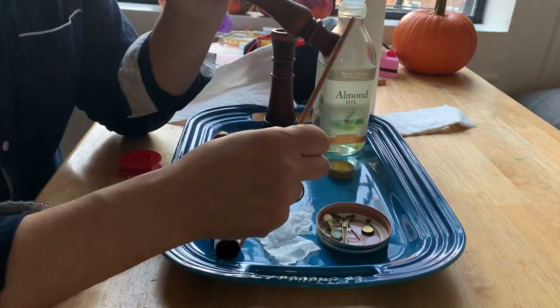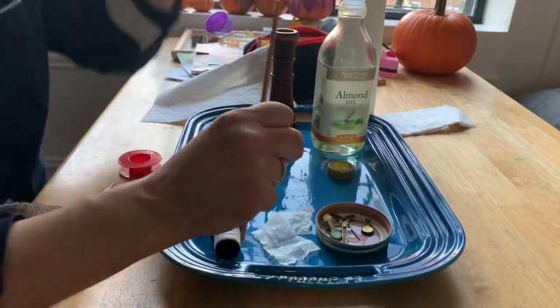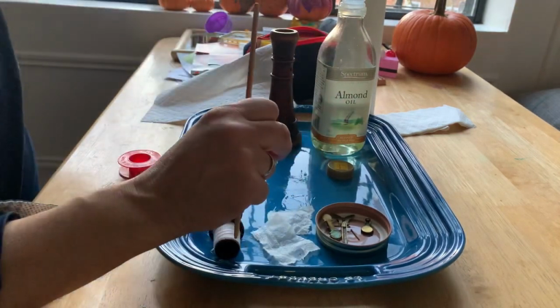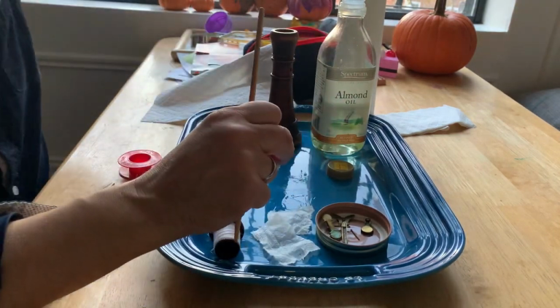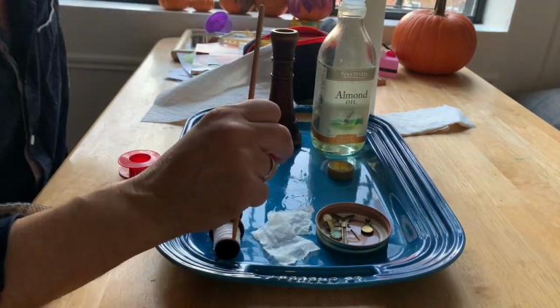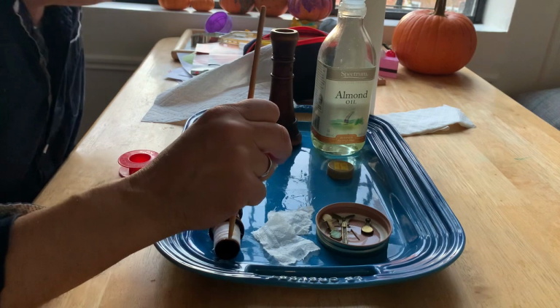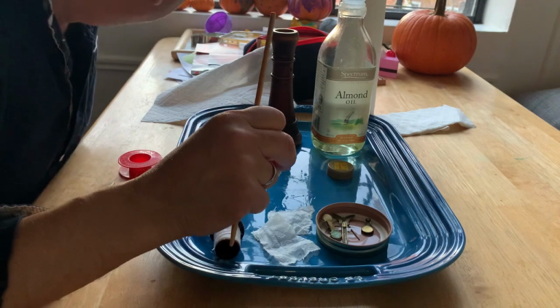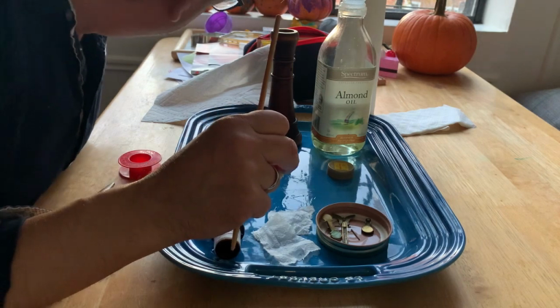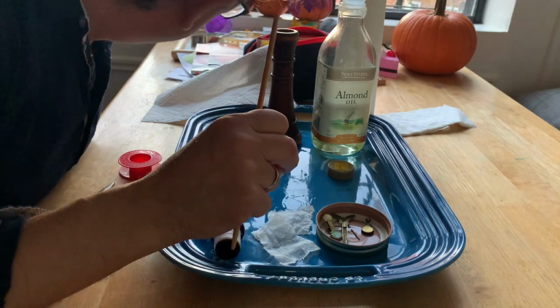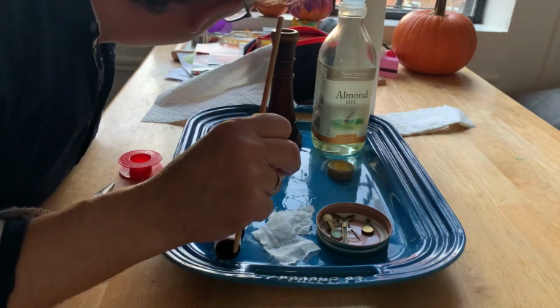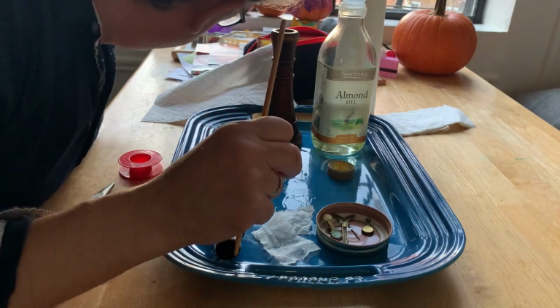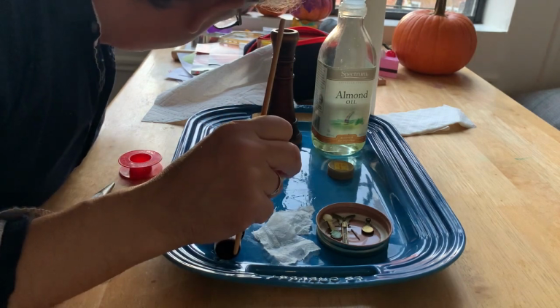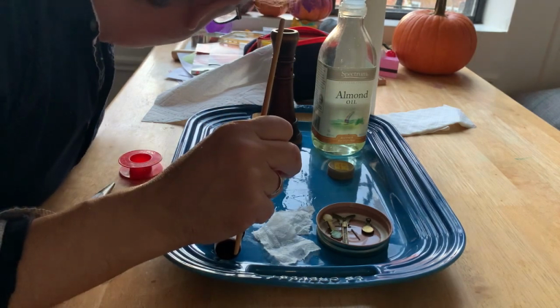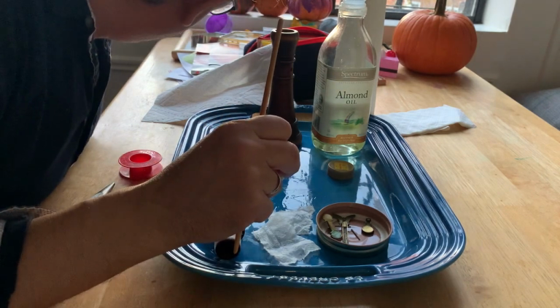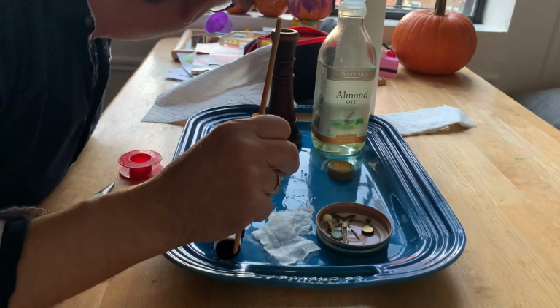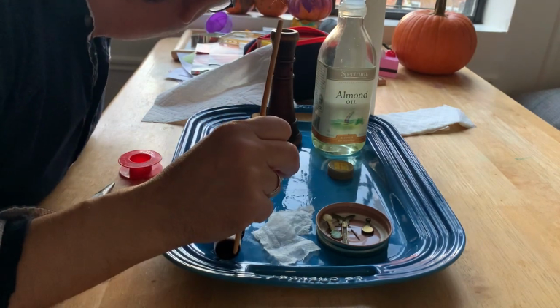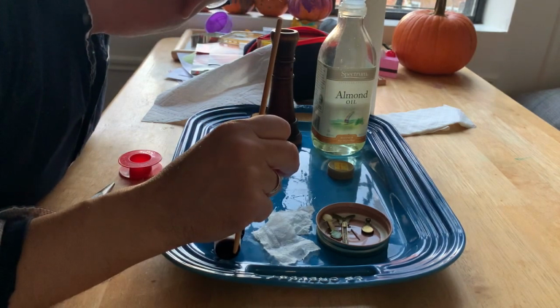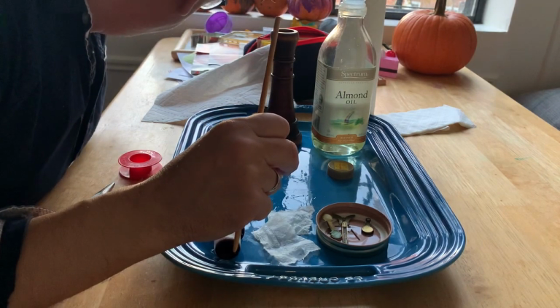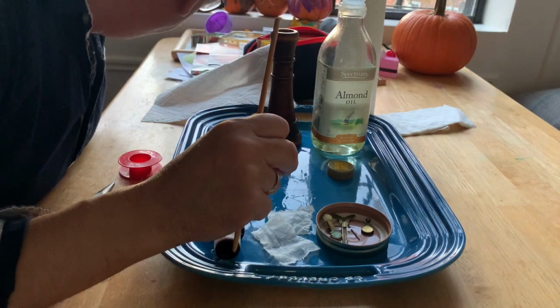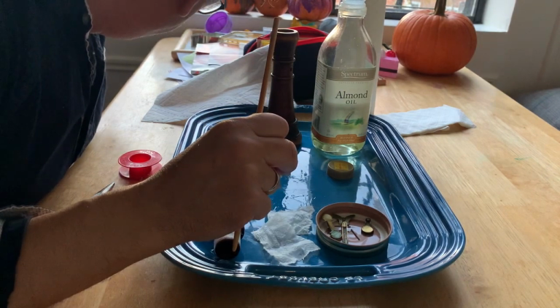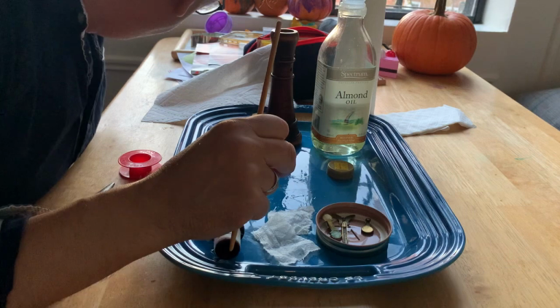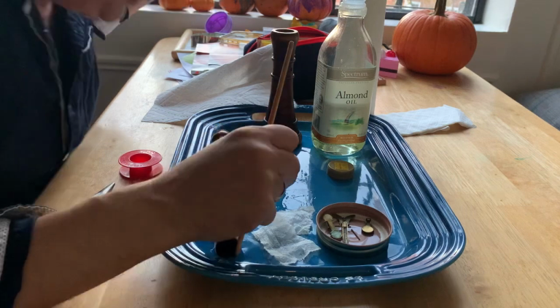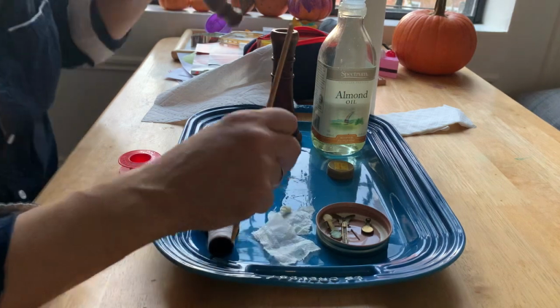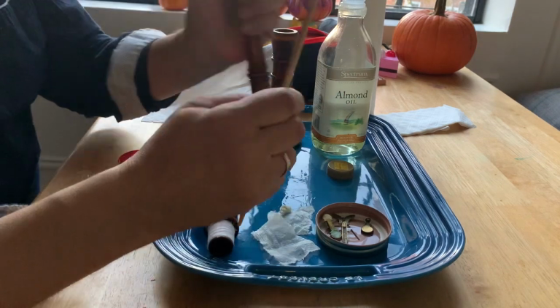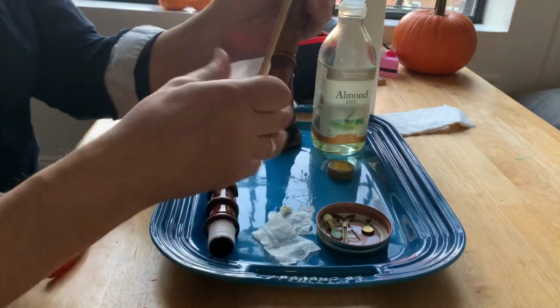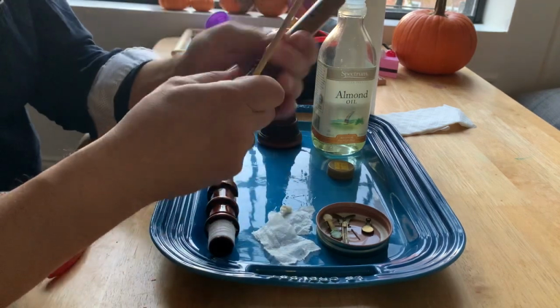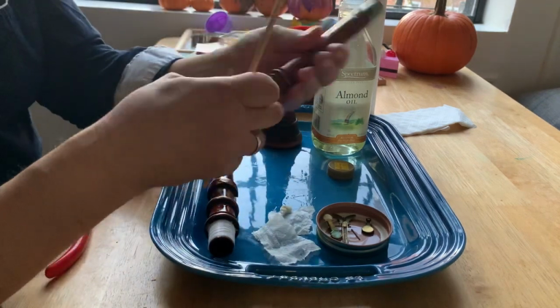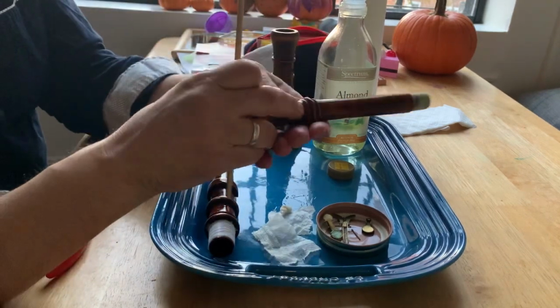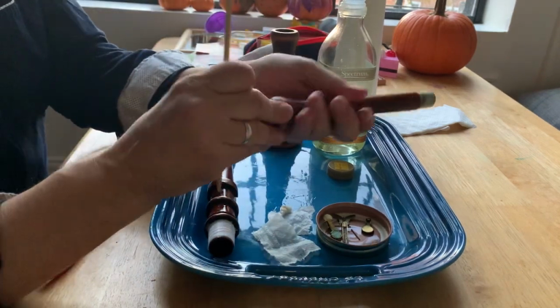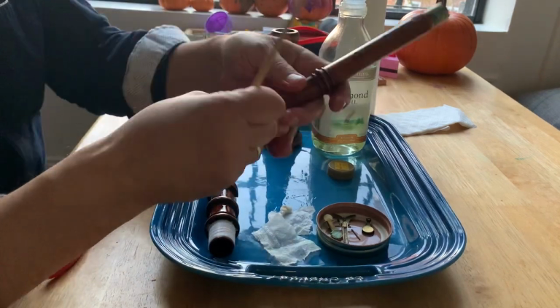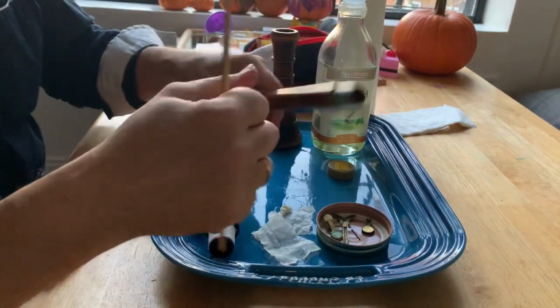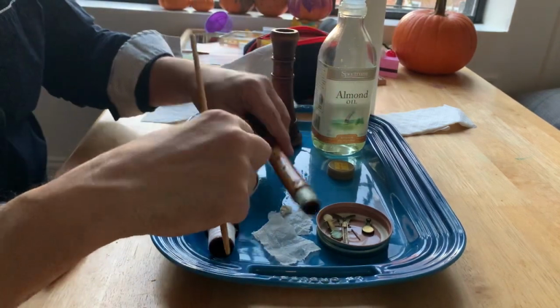That looks about right. I'm looking through — I'm looking over a cliff. So, there it is. That's an oiling.